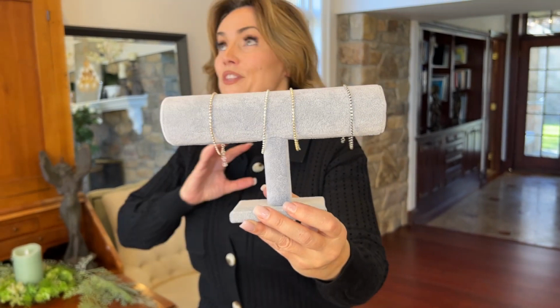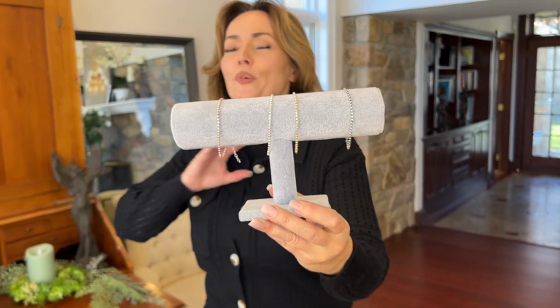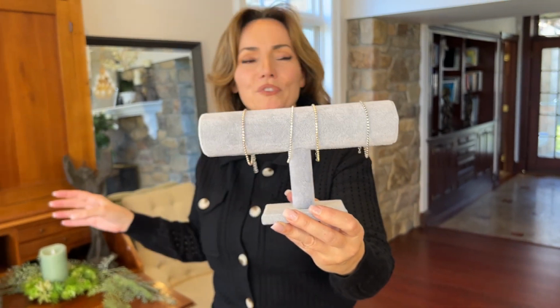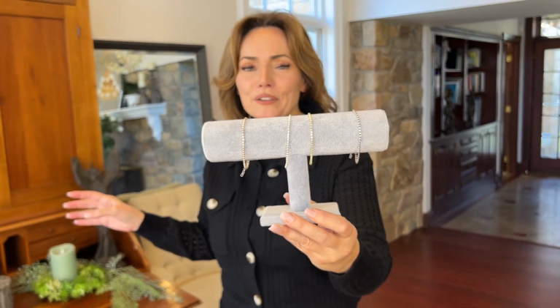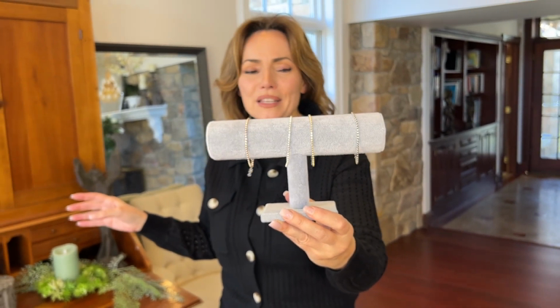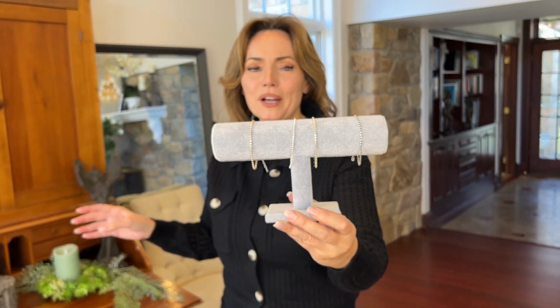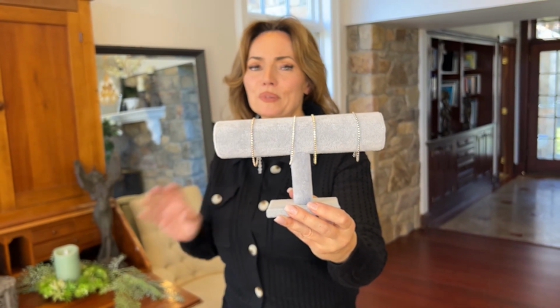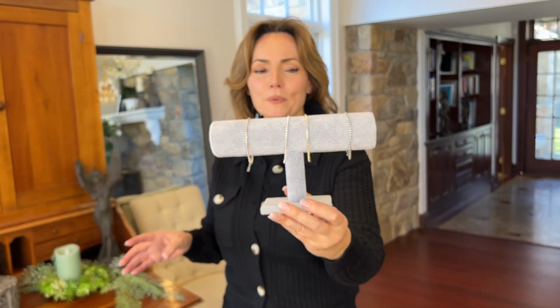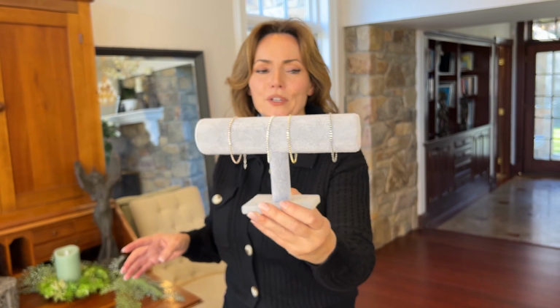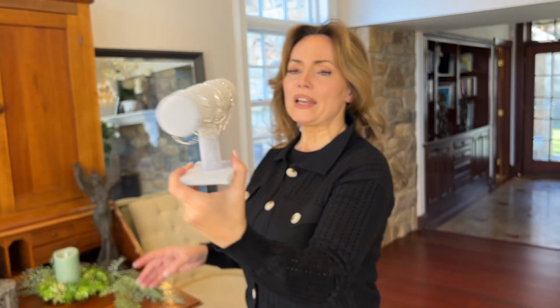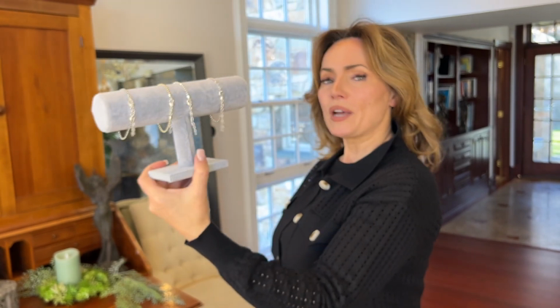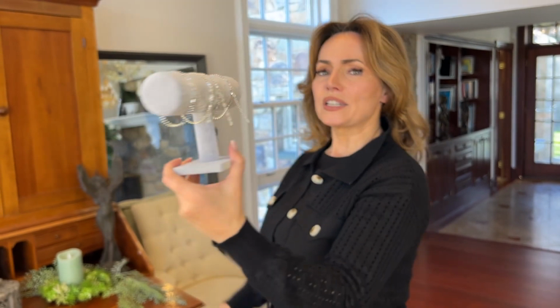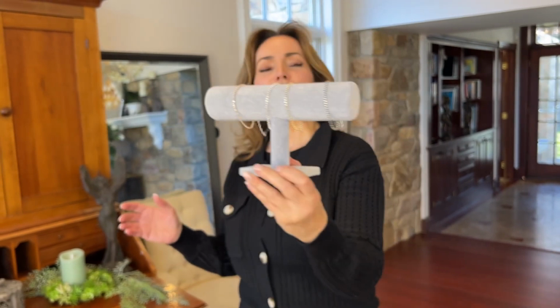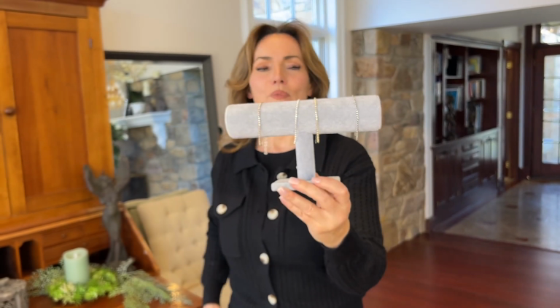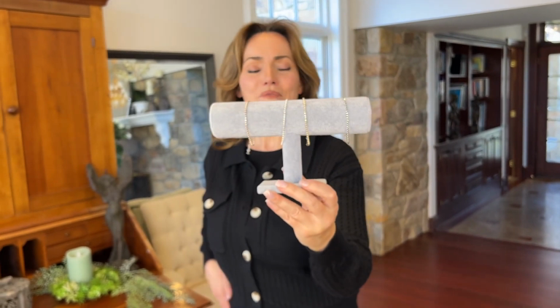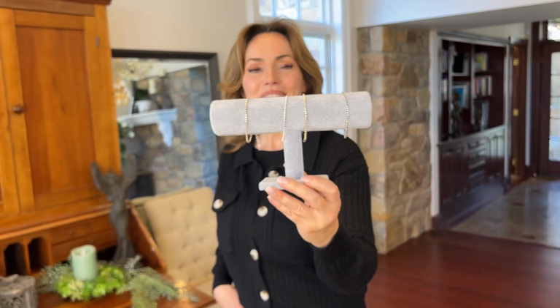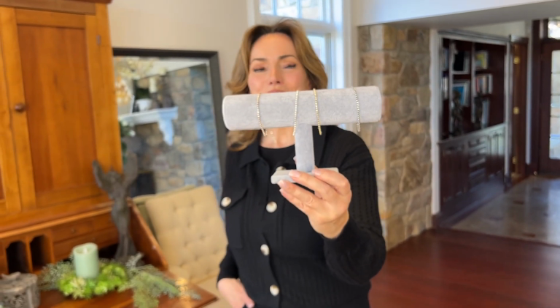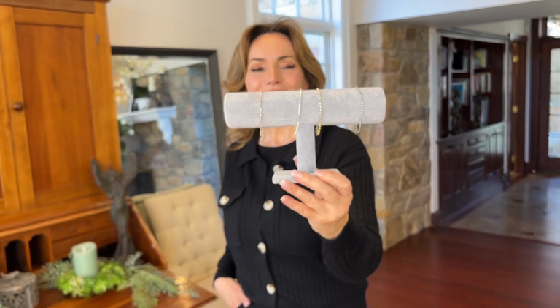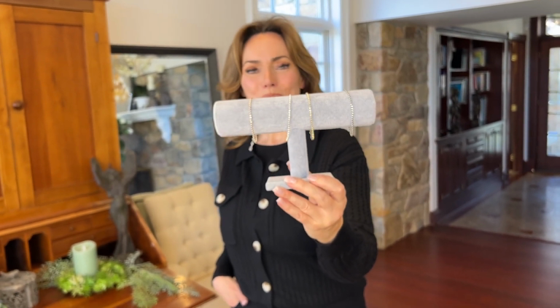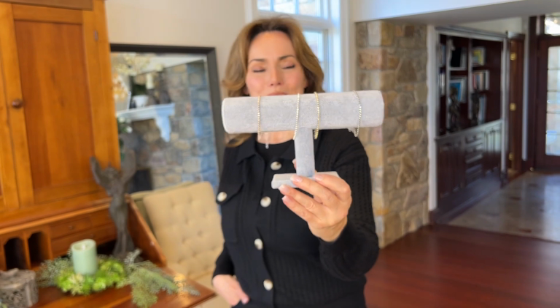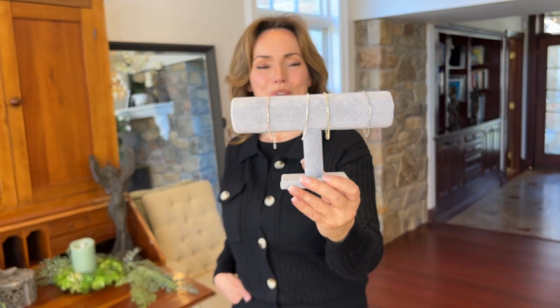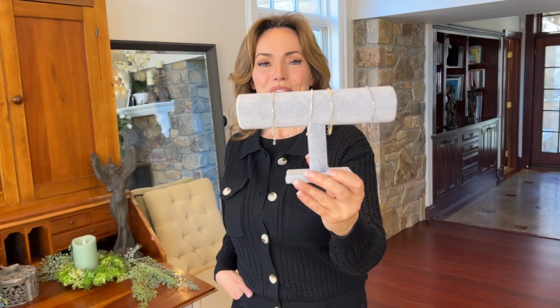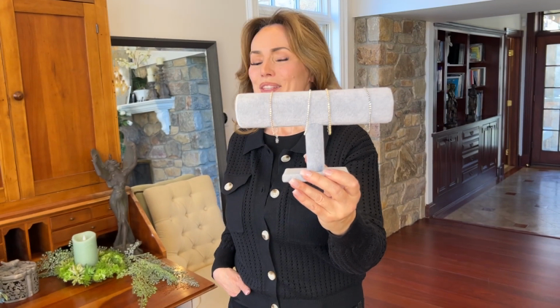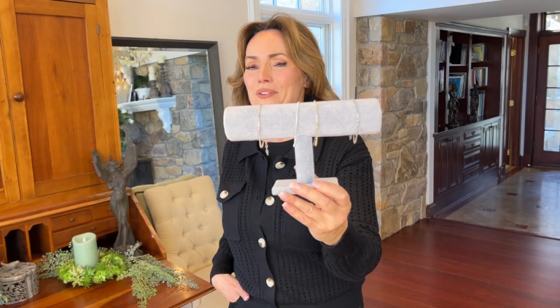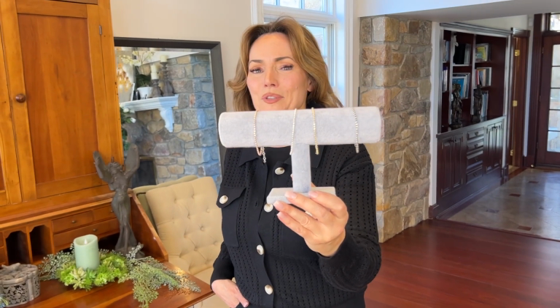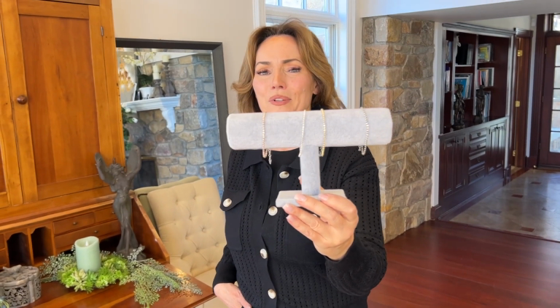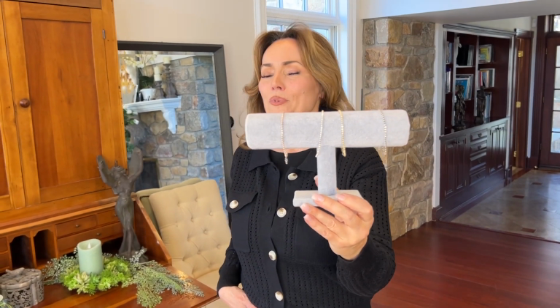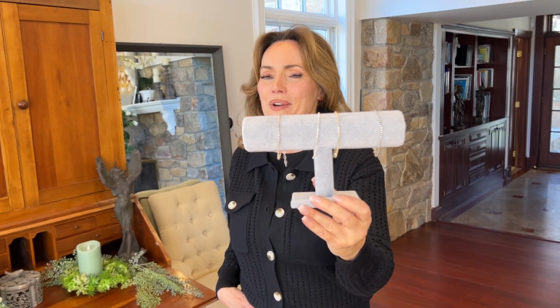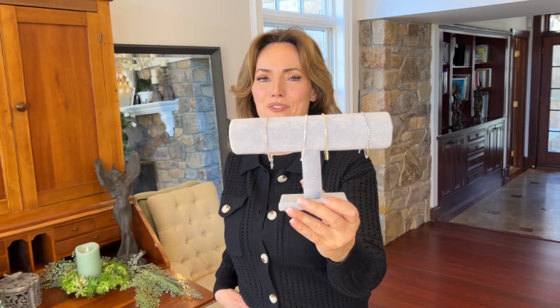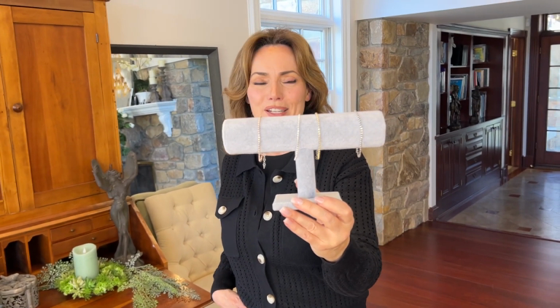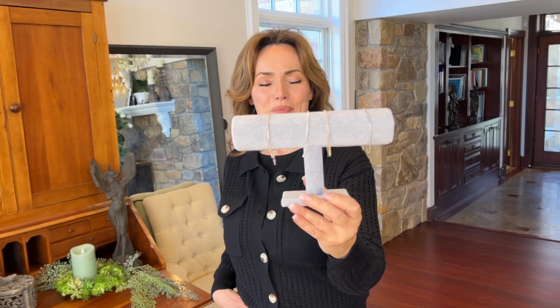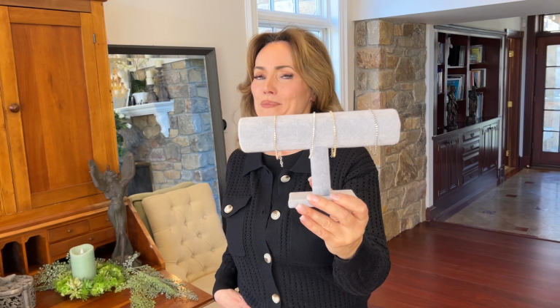These are perfect for layering with anything you want, or perfect for wearing on their own. They do have an extender so they're going to work for pretty much everybody. And when you want to add a little sparkle to your wardrobe, there's nothing better than this beautiful brand new way of doing diamond cut beads from Italy.